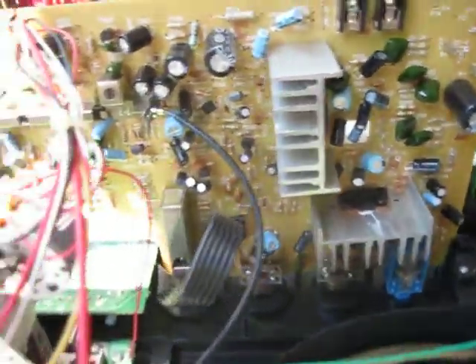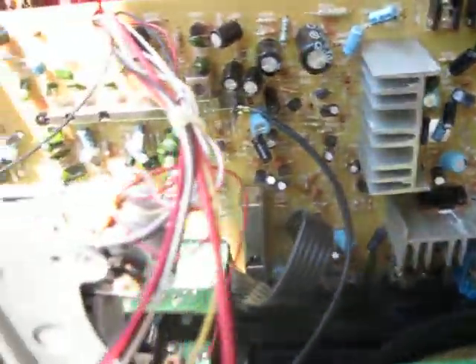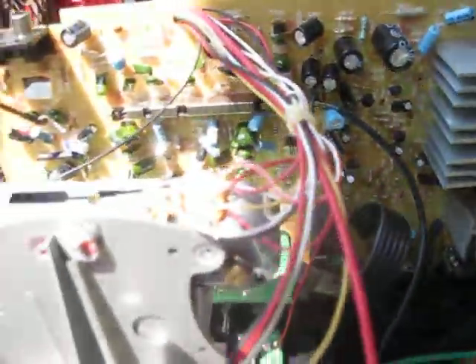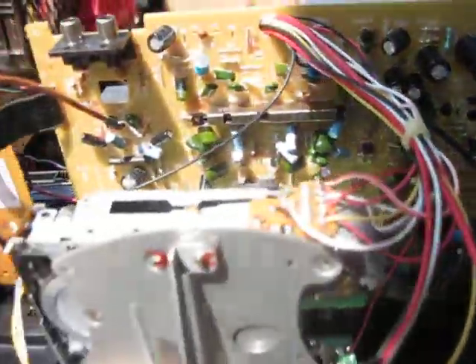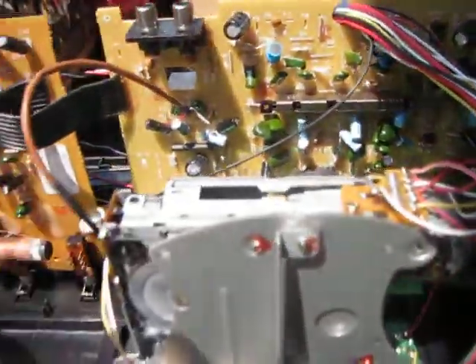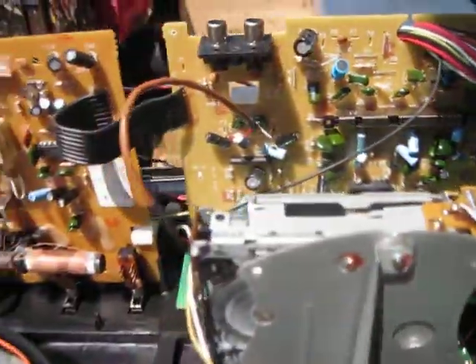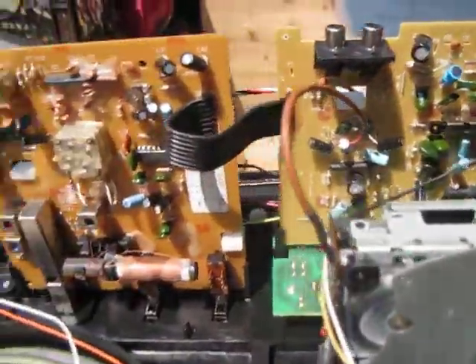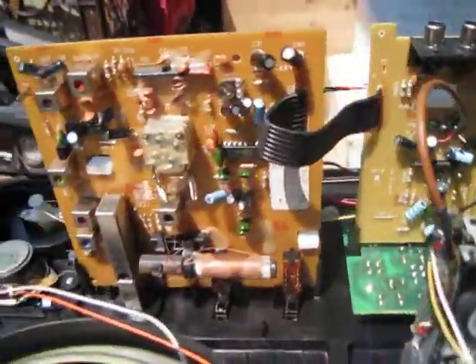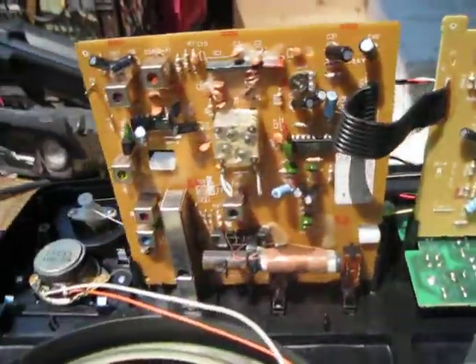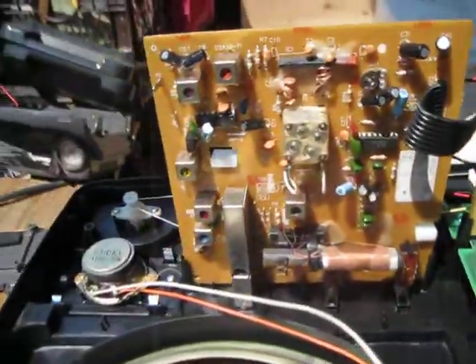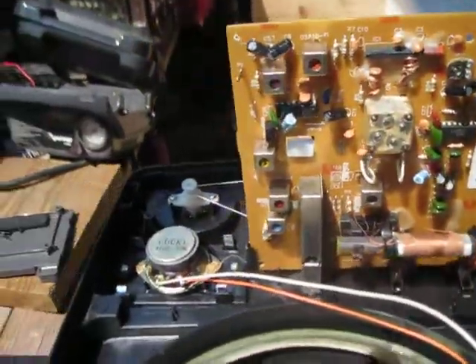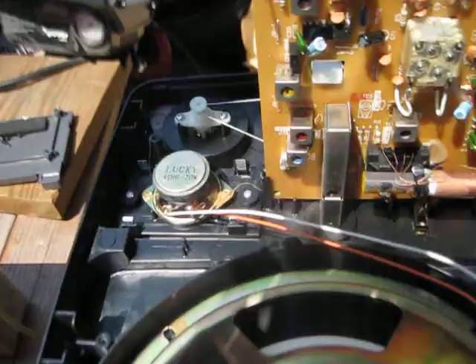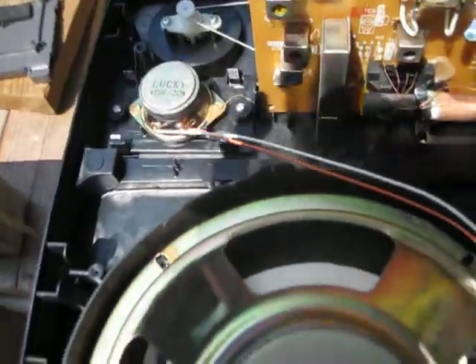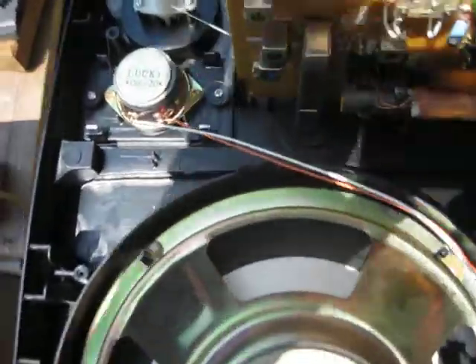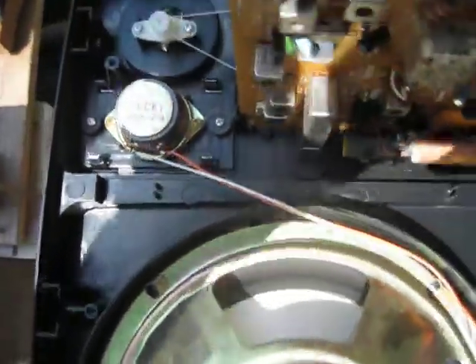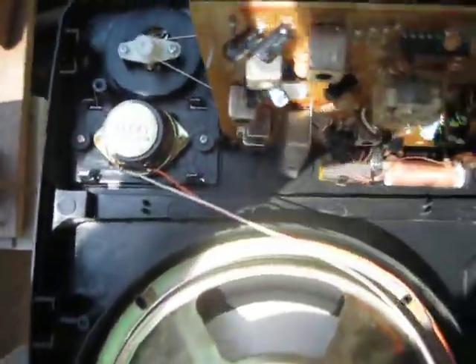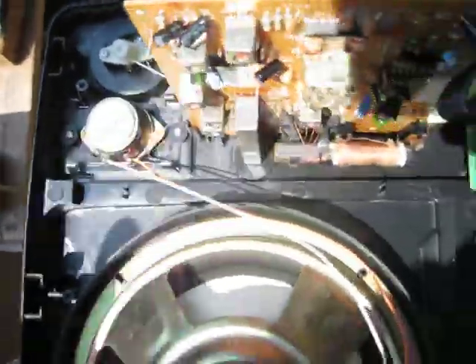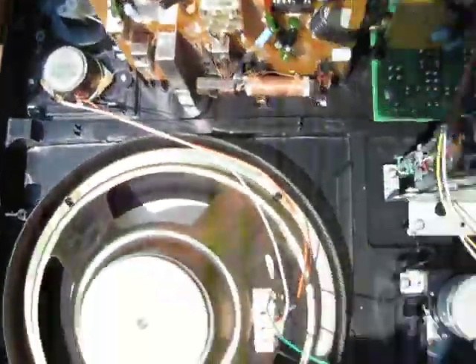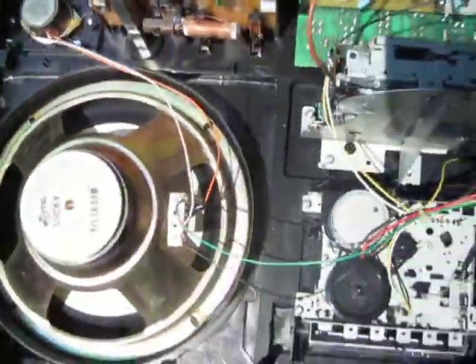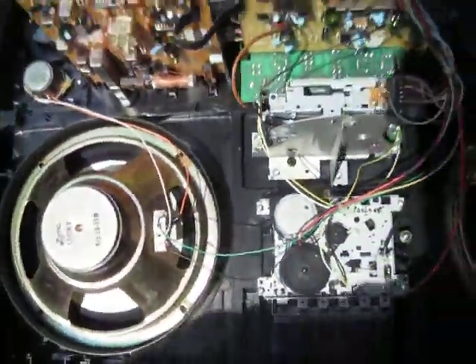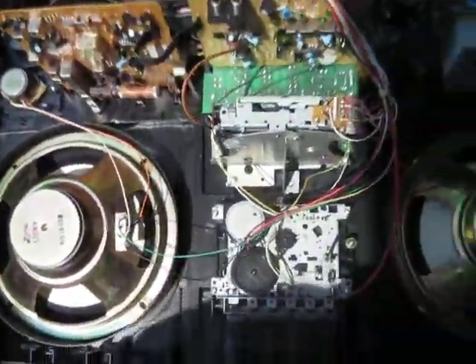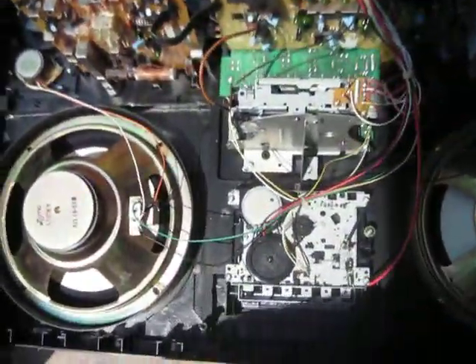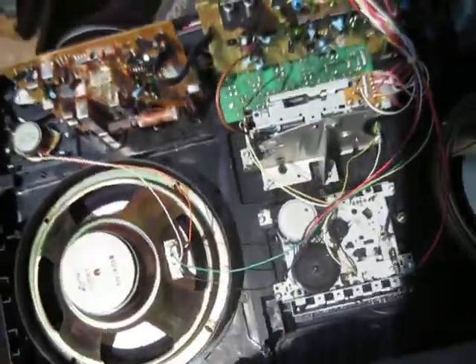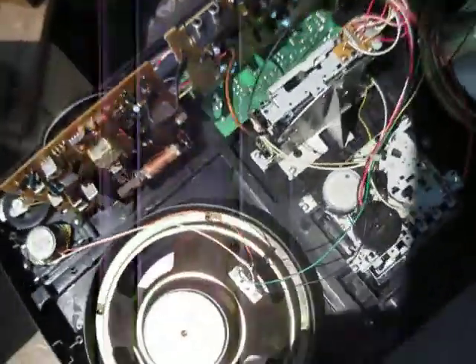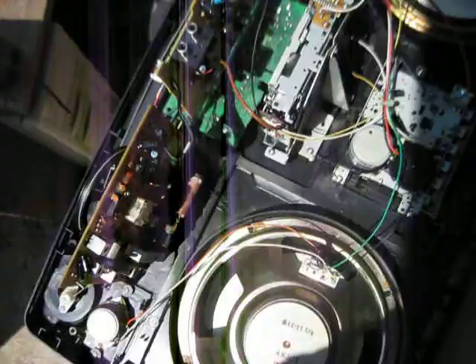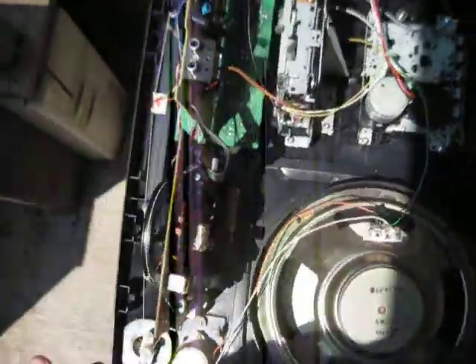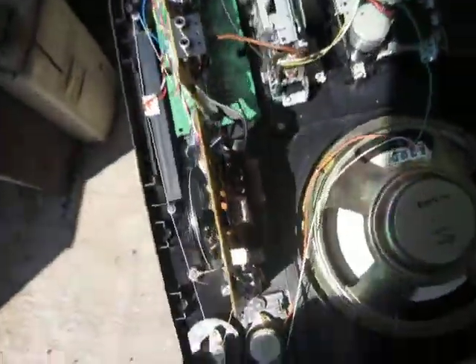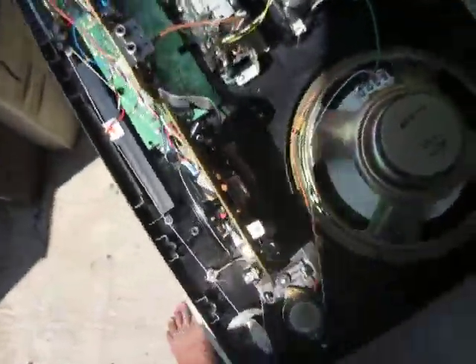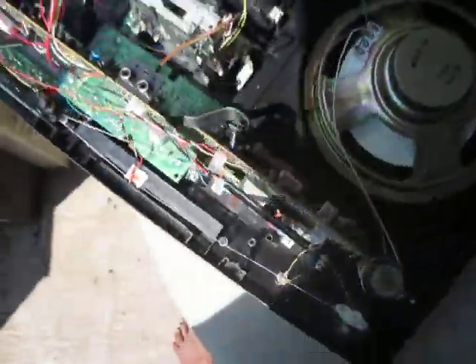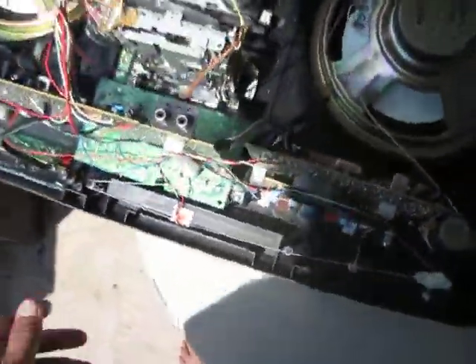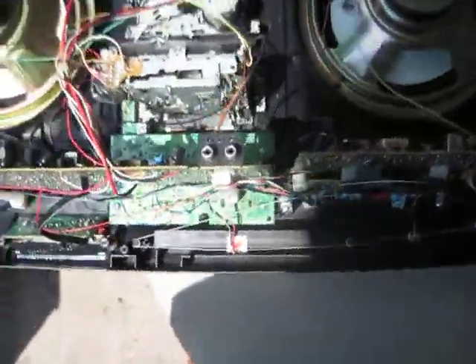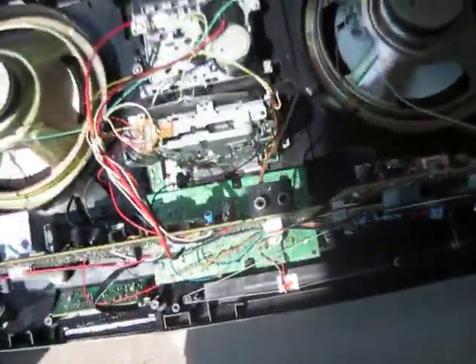And then, of course, the upper cassette deck. And then the radio. And the other little tweeter. Here, let me just give it a quick spin around in the sun so we can see all the neat little... okay.